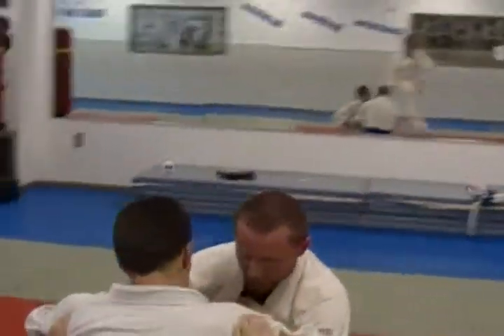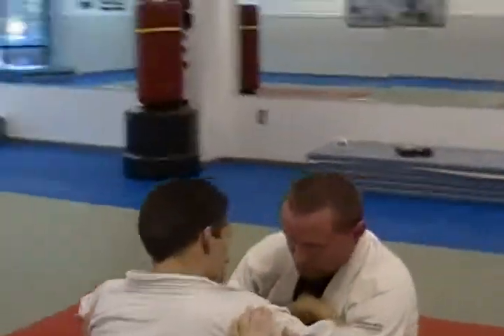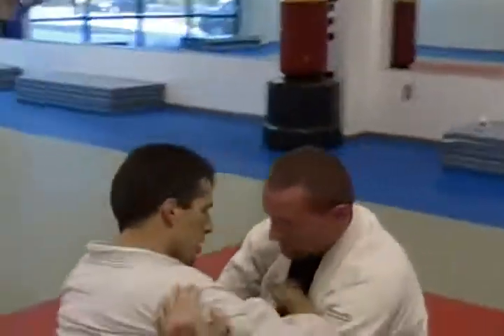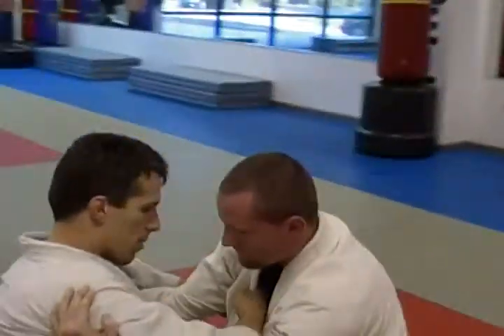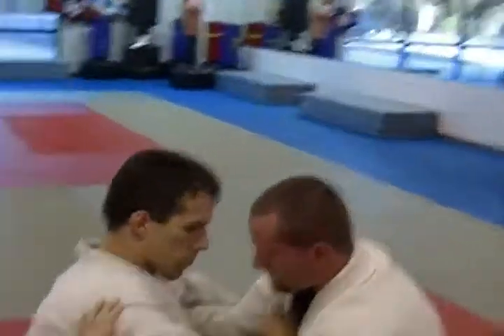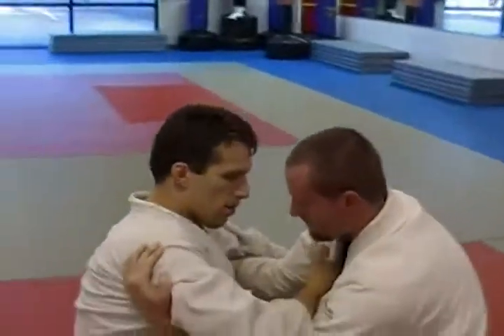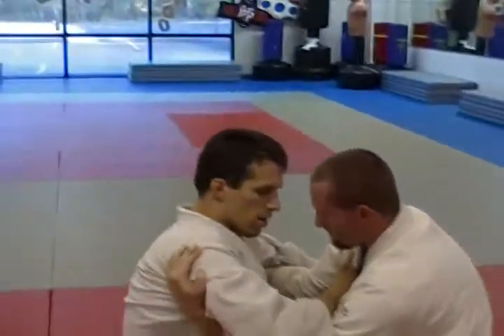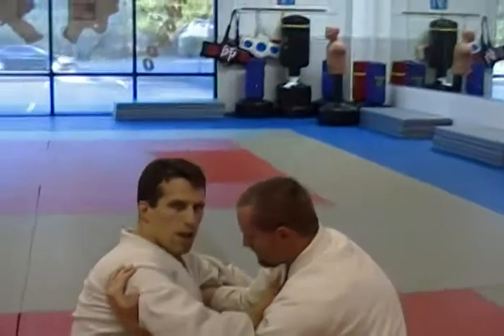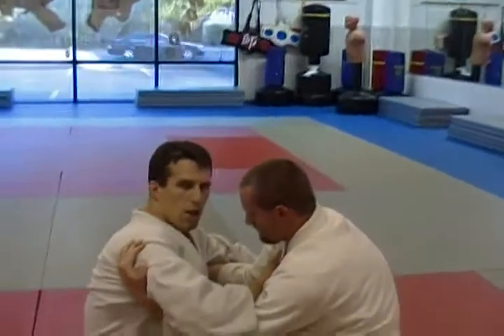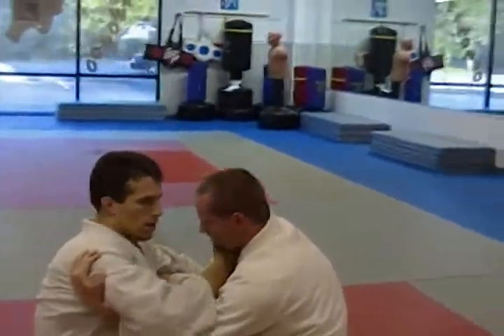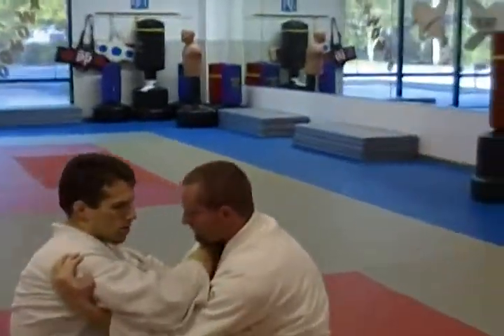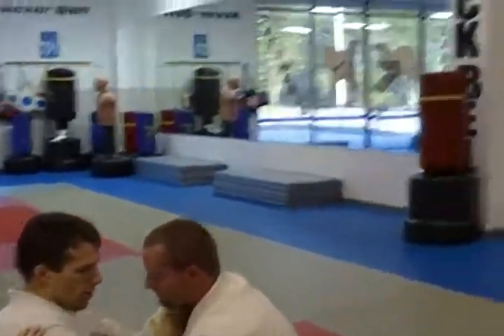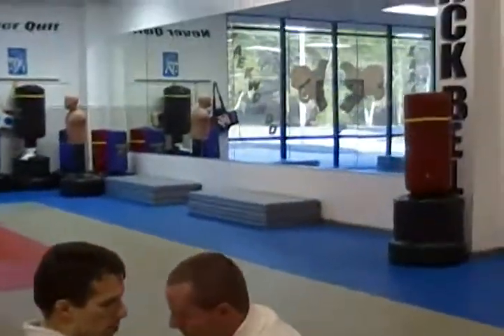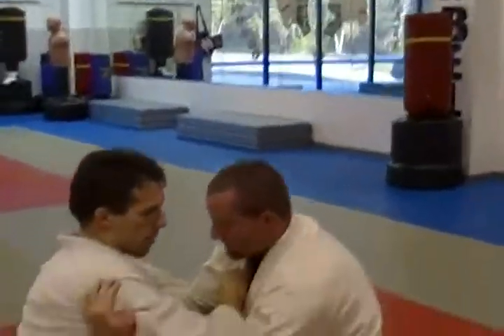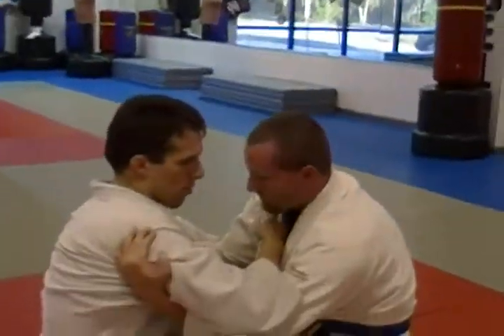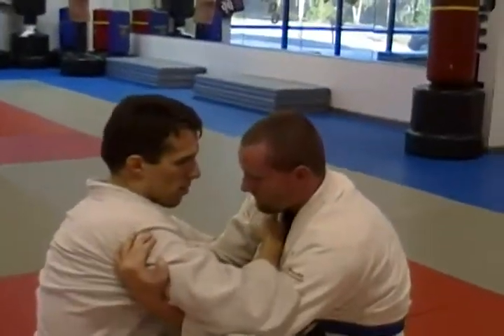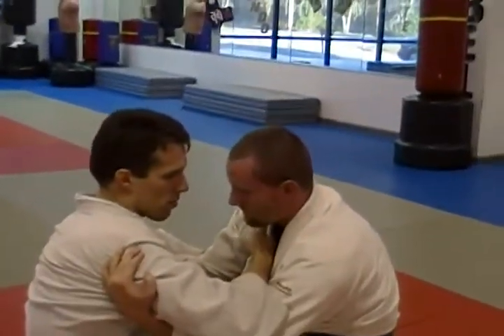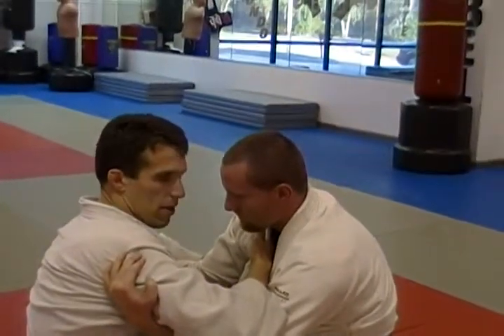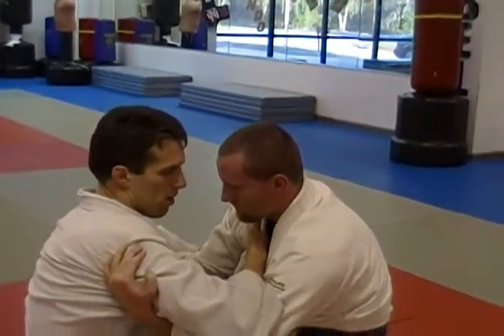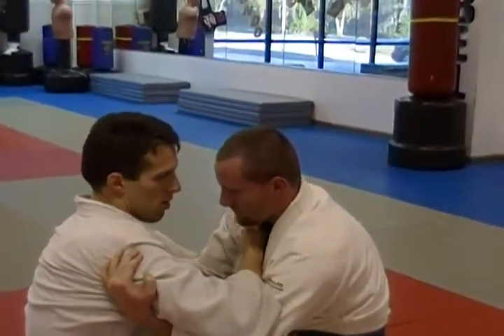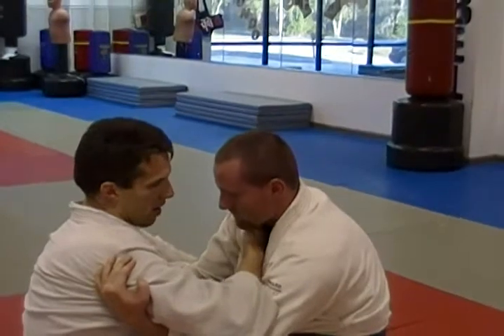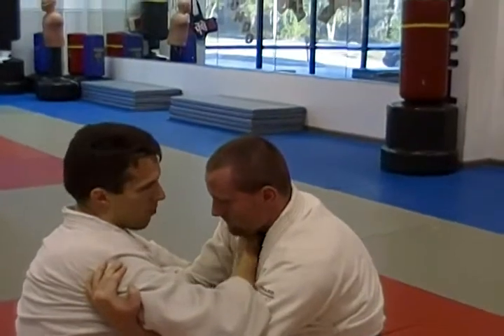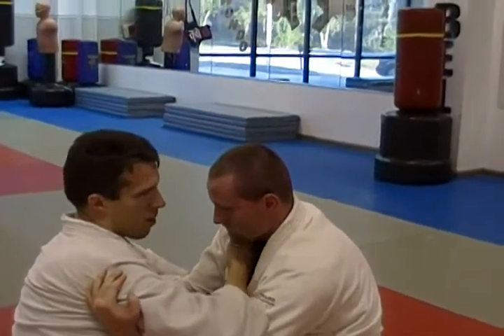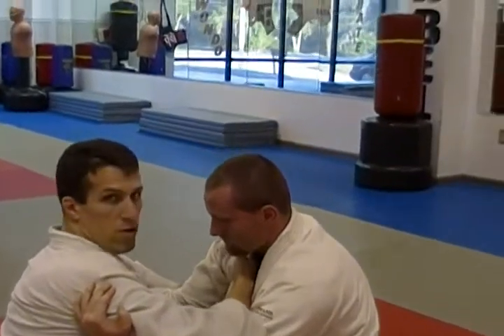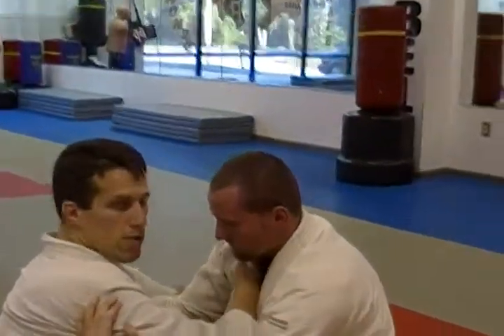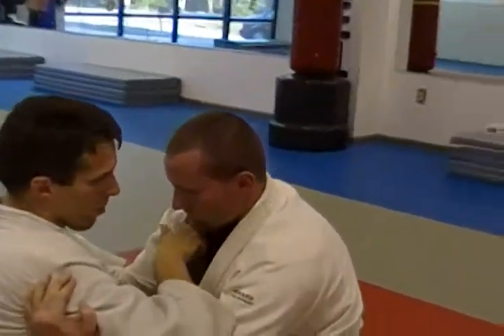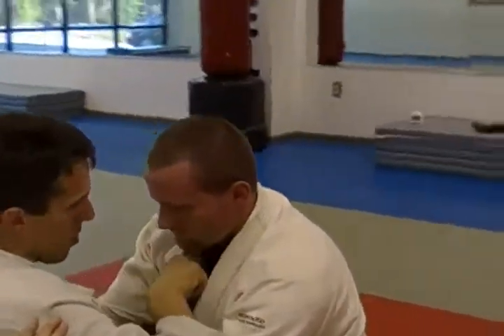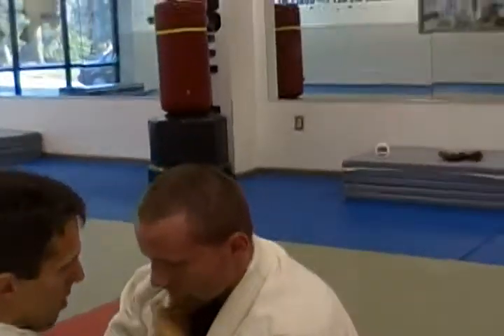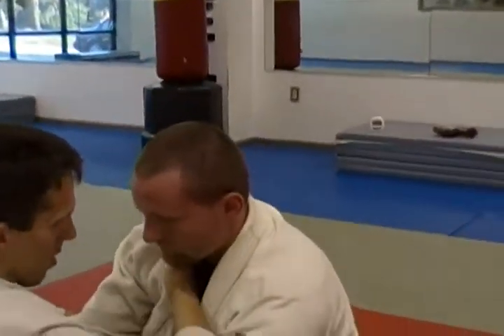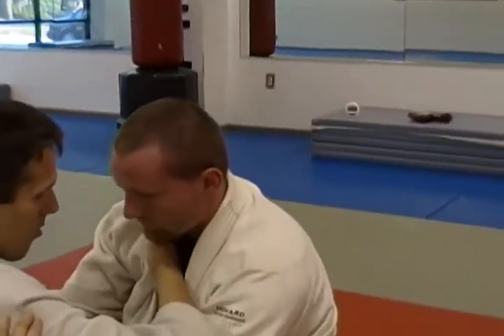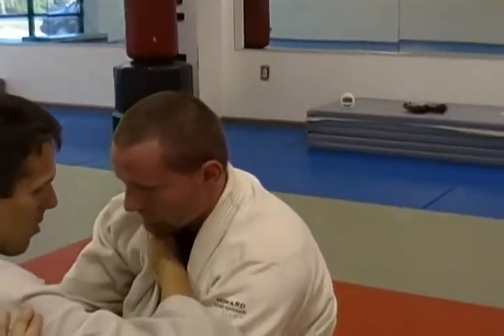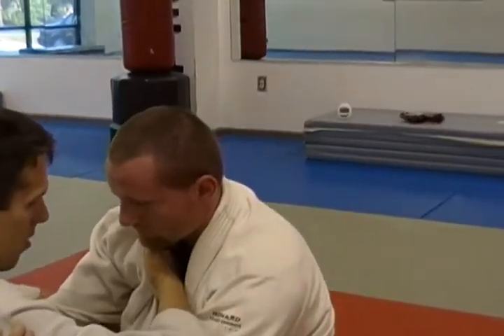Once I'm here, I'm going to get a grip — not super high, not super low — just about right there, kind of right at his clavicle, where his collarbone is.